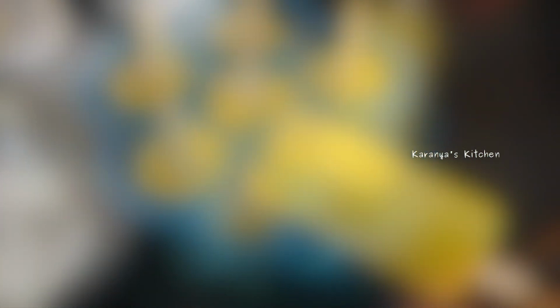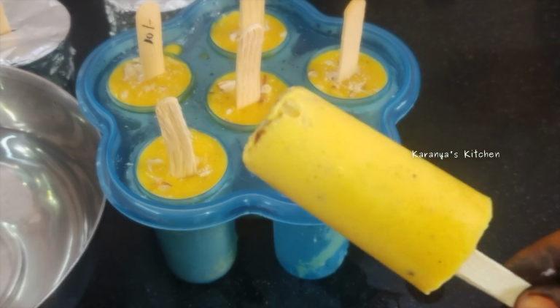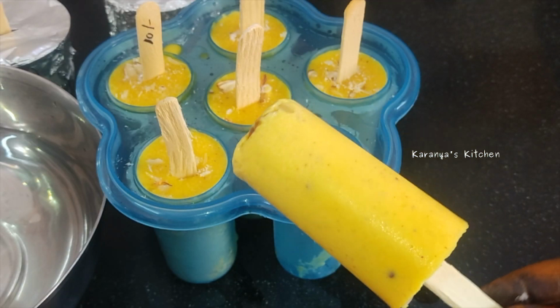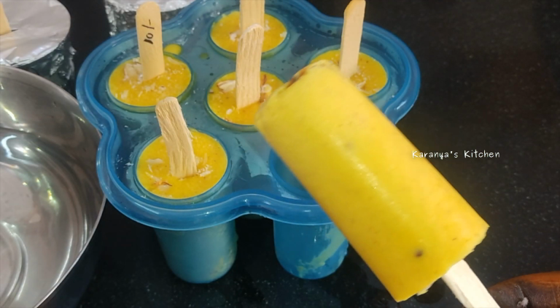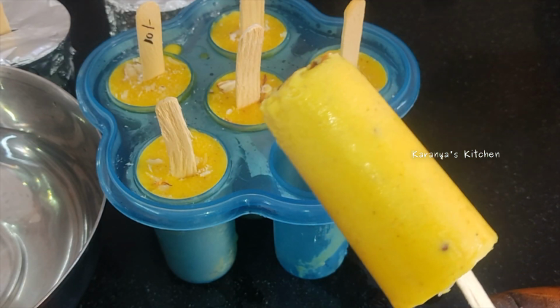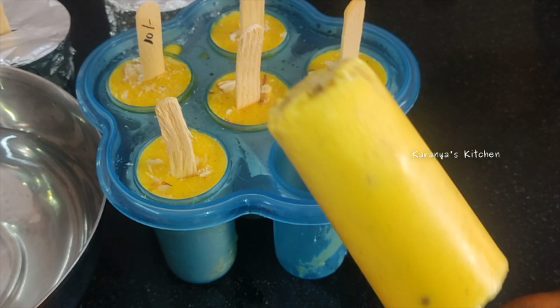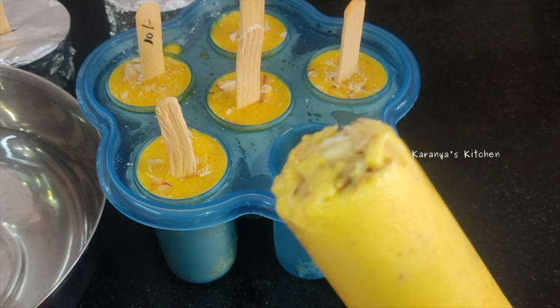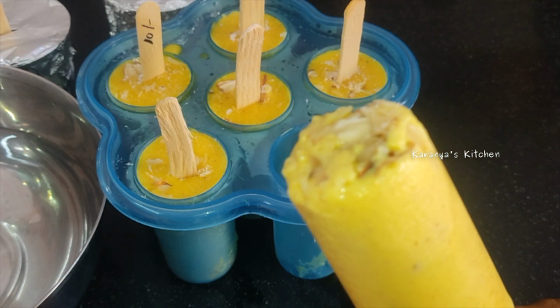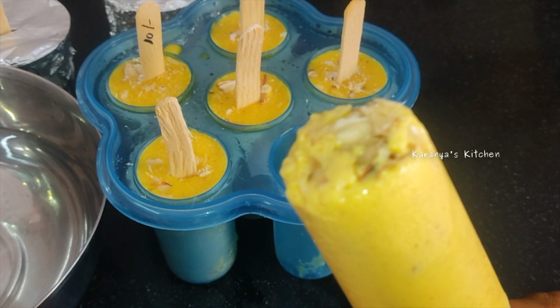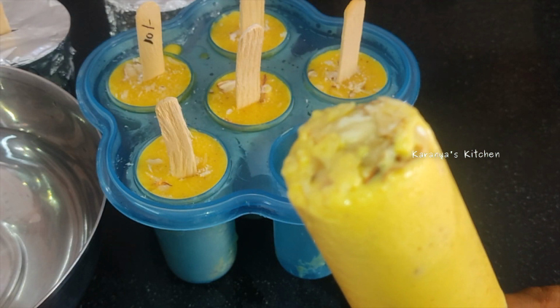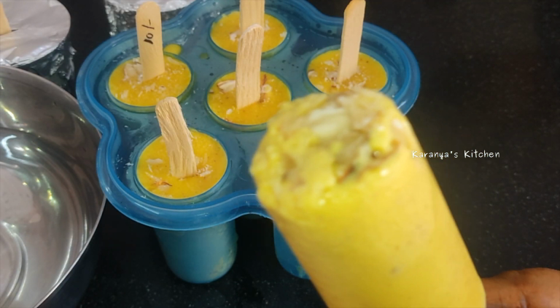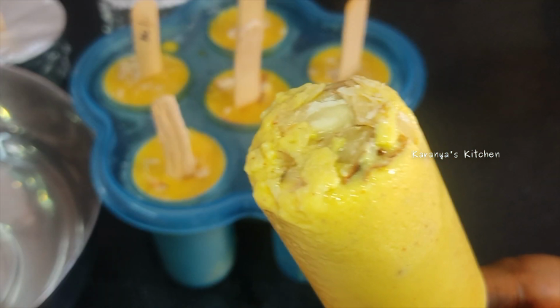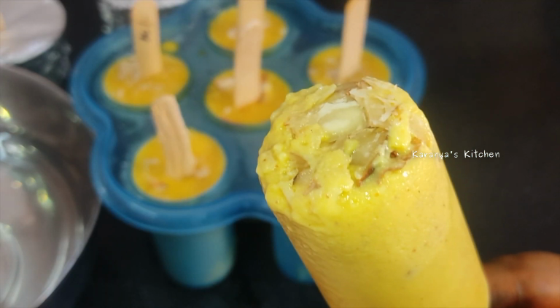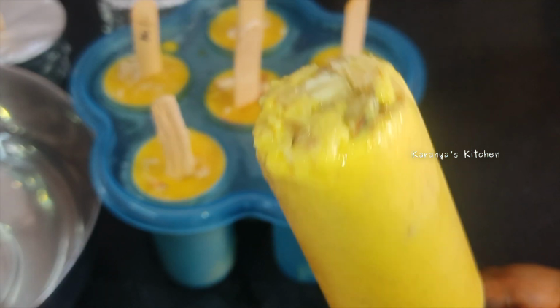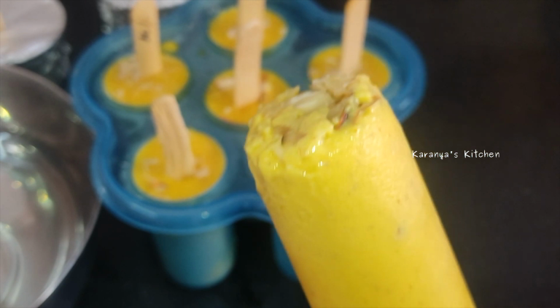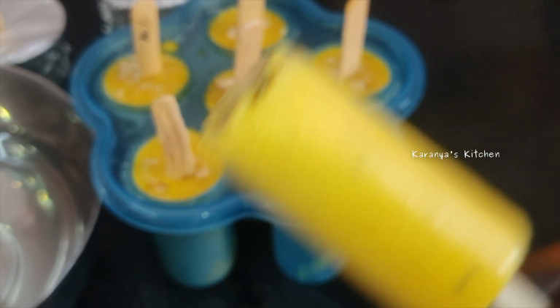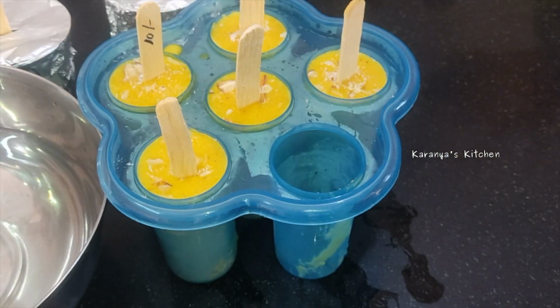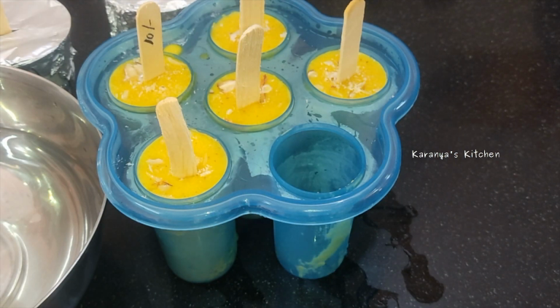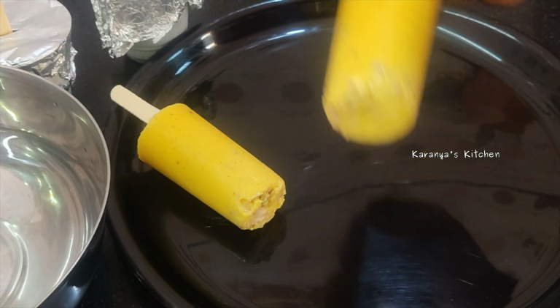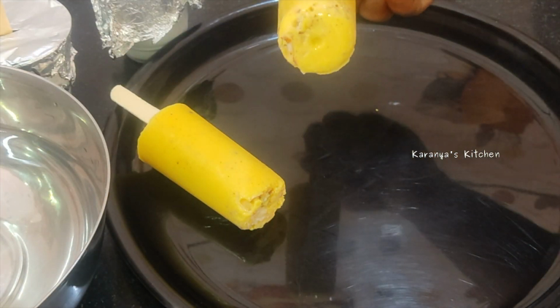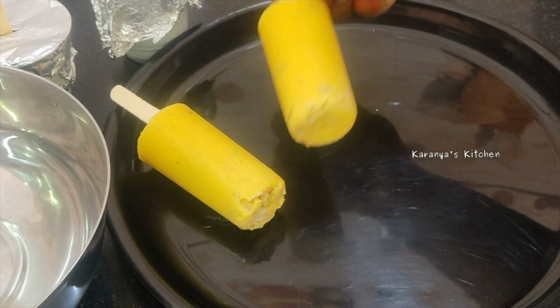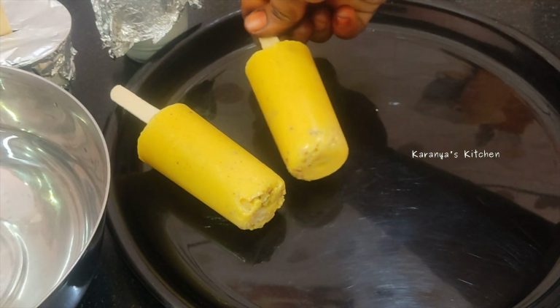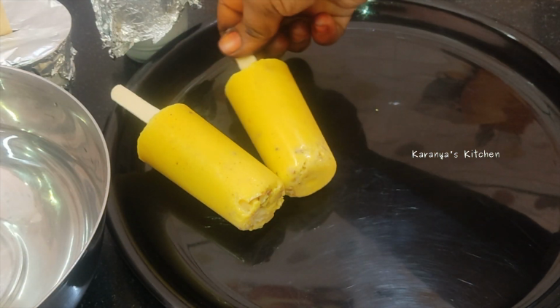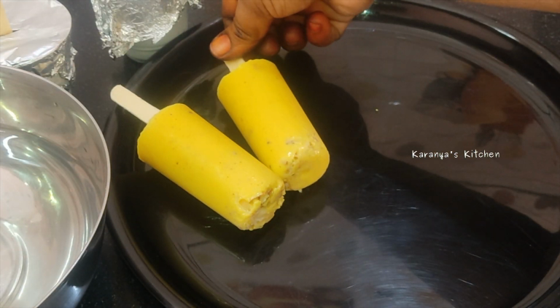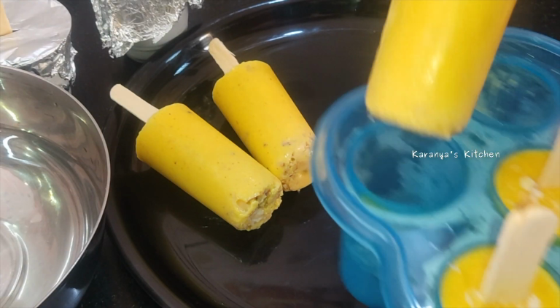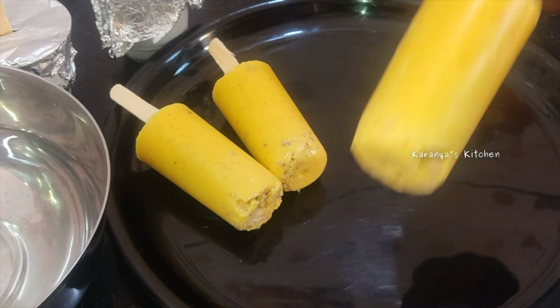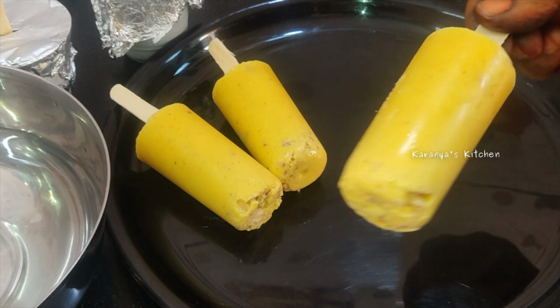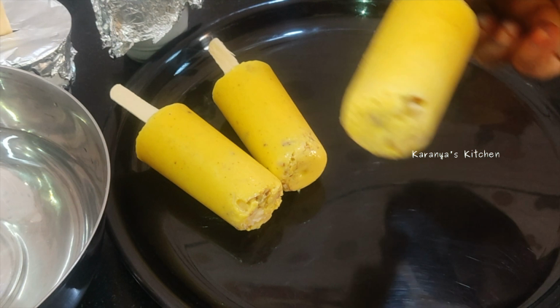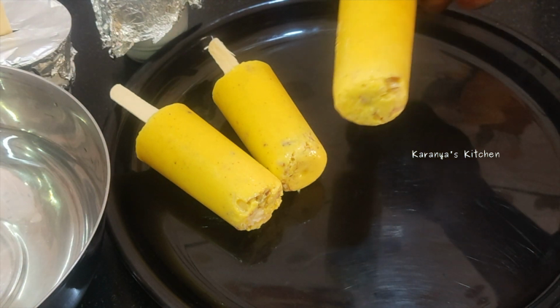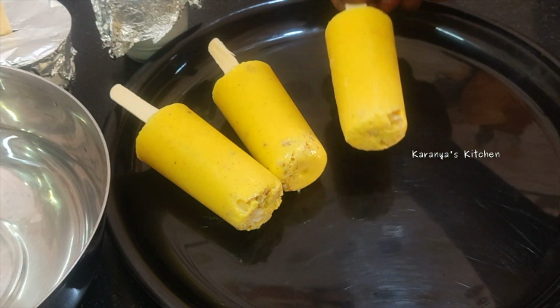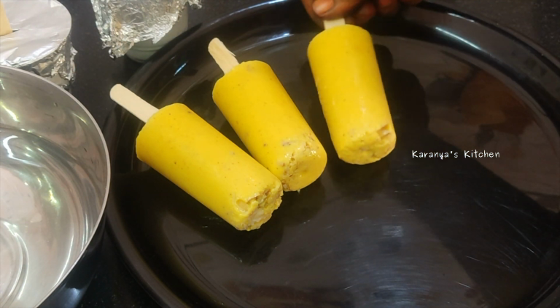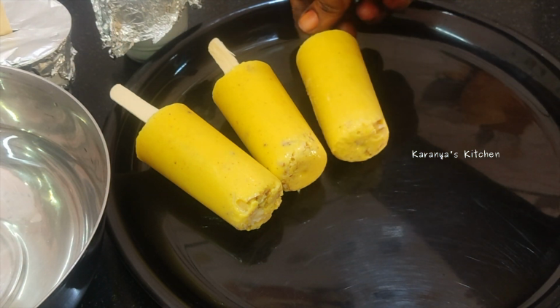It is very simple. If you have kulfi ingredients at home, you can make ice cream kulfi at home. You can also prepare kulfi easily.